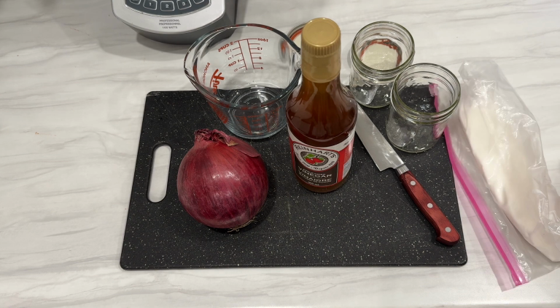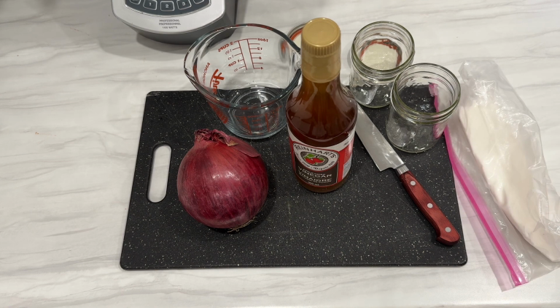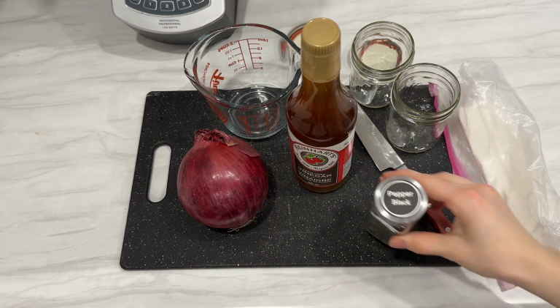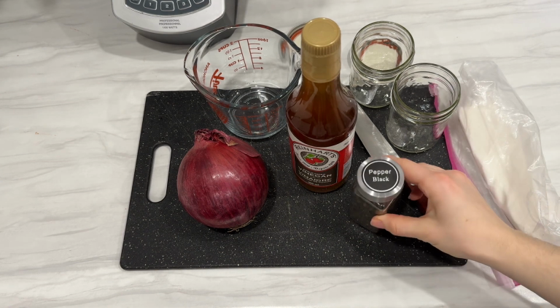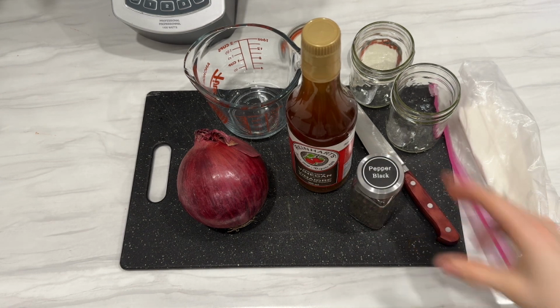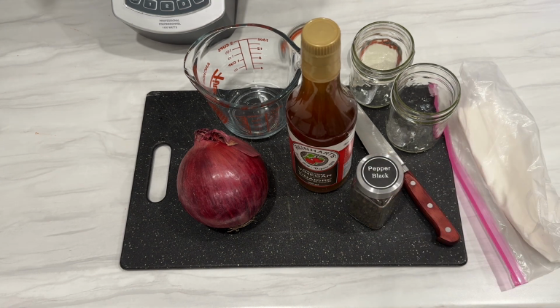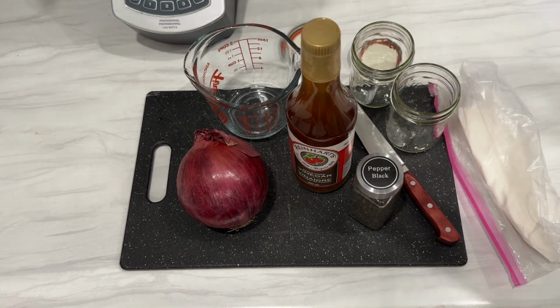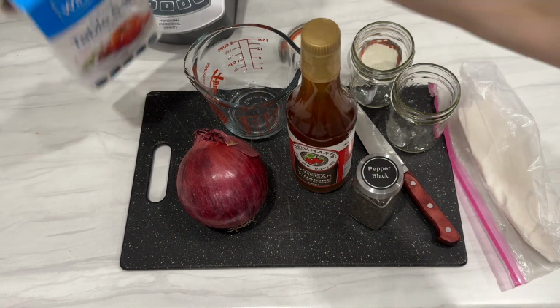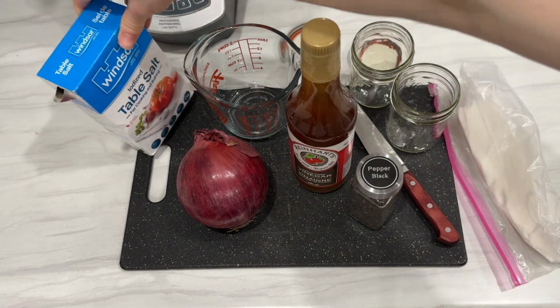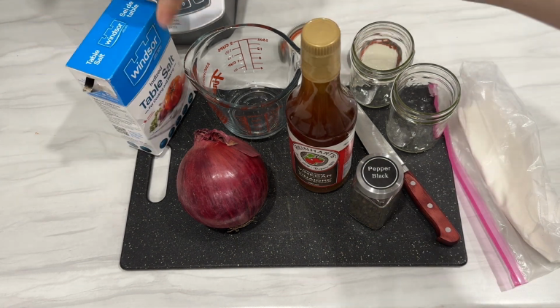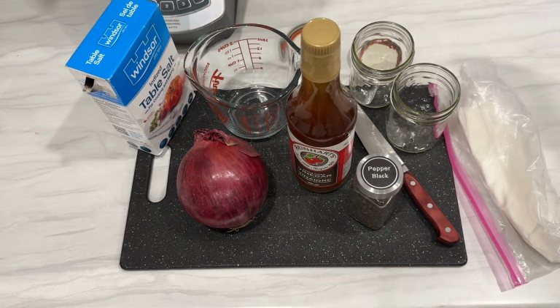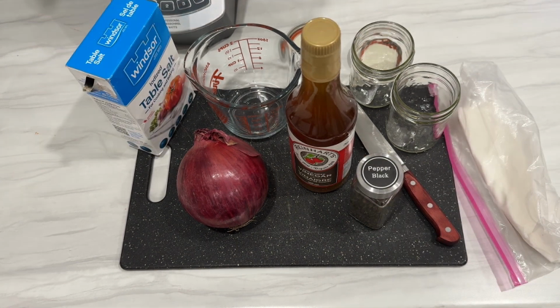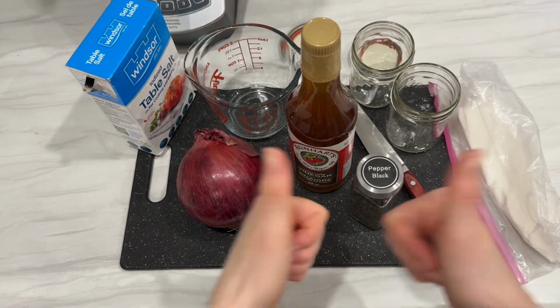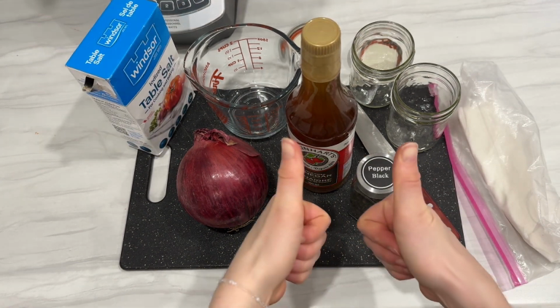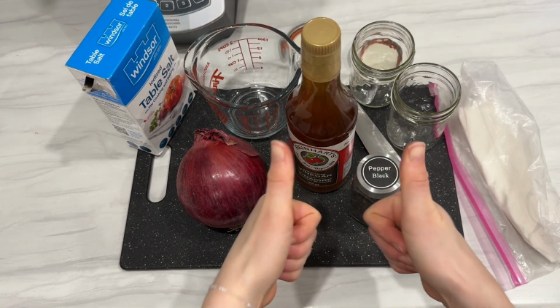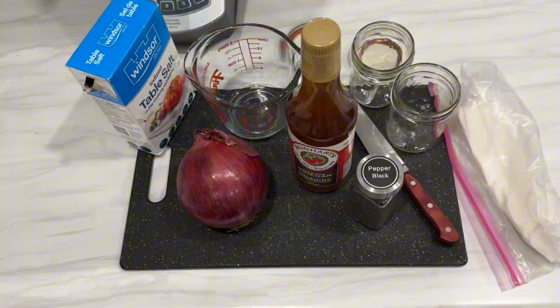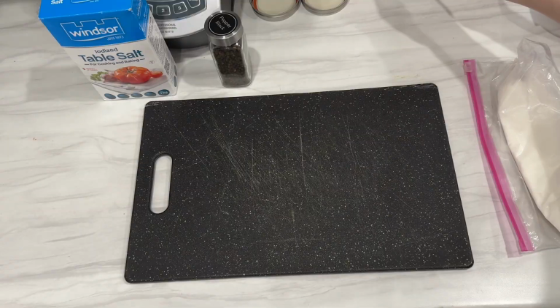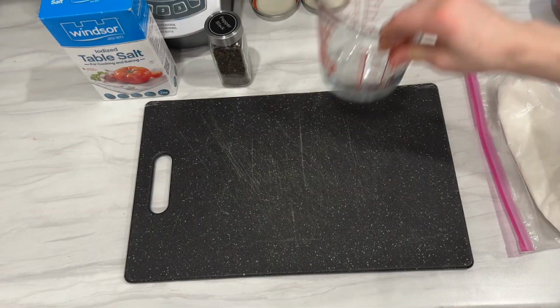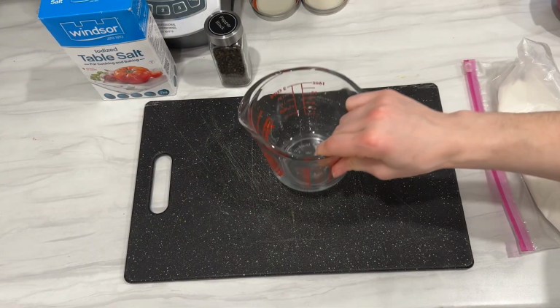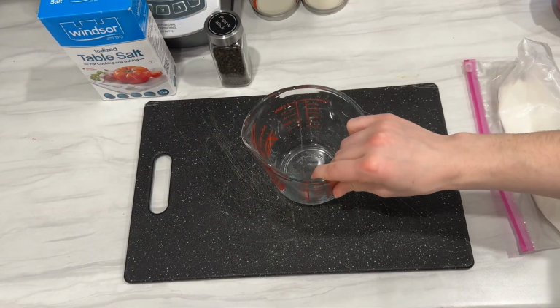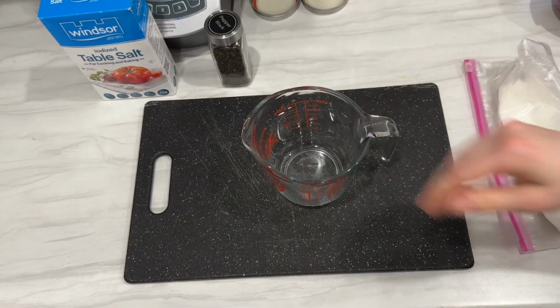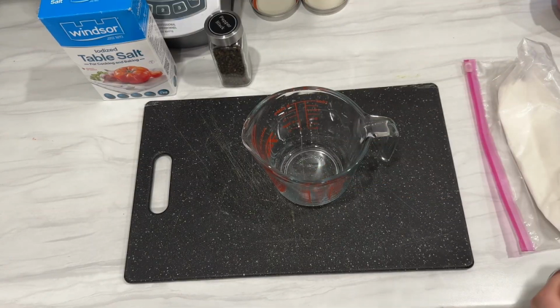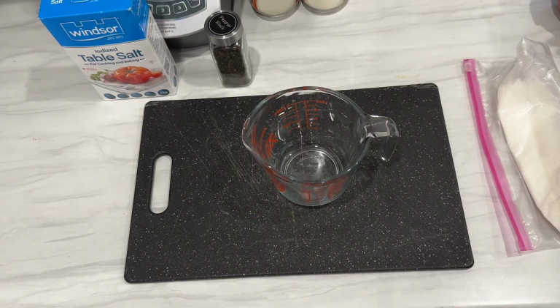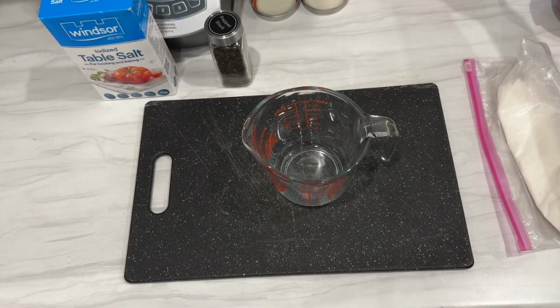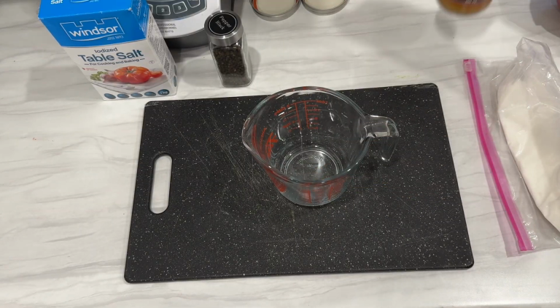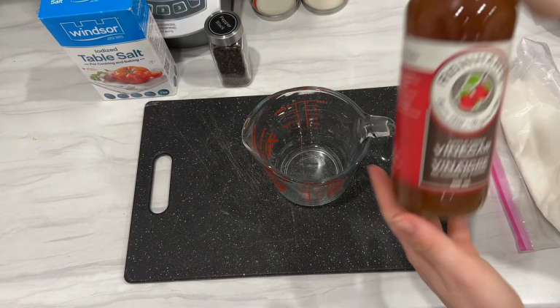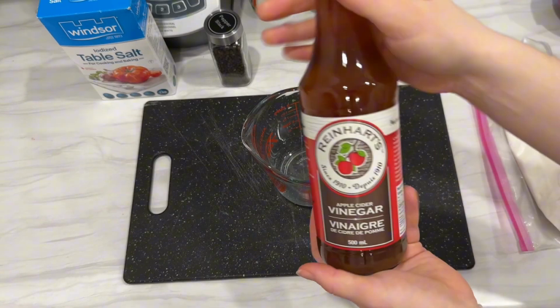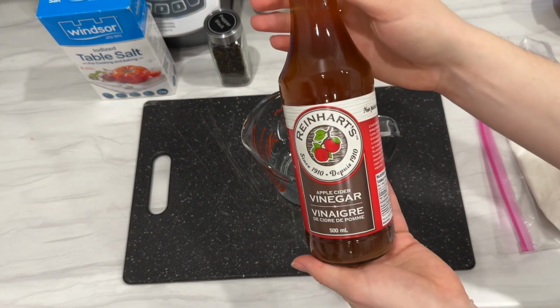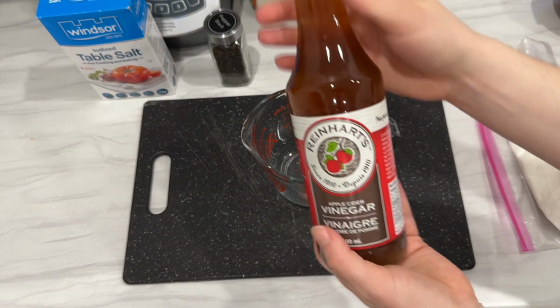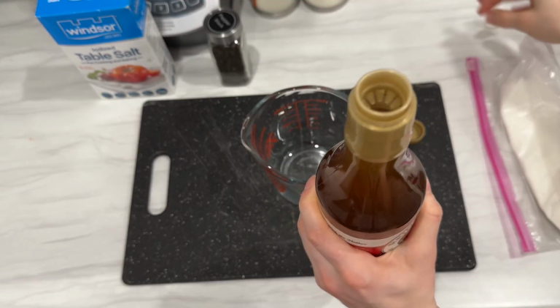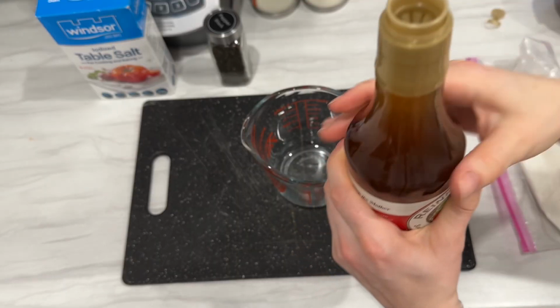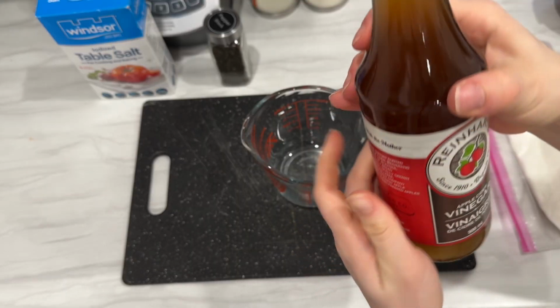You can also use a brine made from salt and water to preserve vegetables using lactic acid fermentation. But vinegar pickling is usually easier and faster.